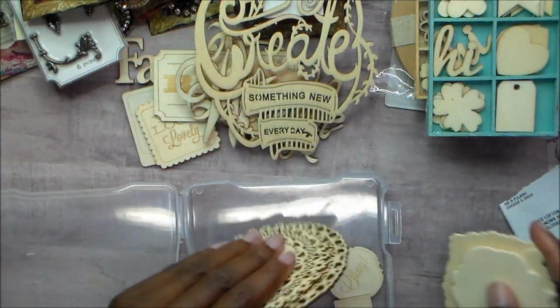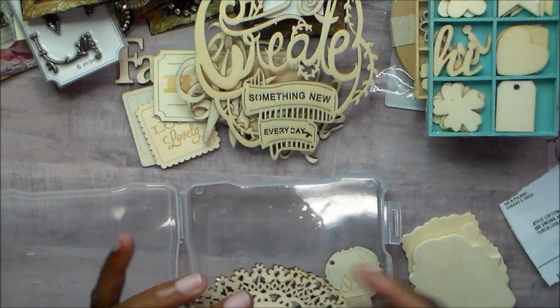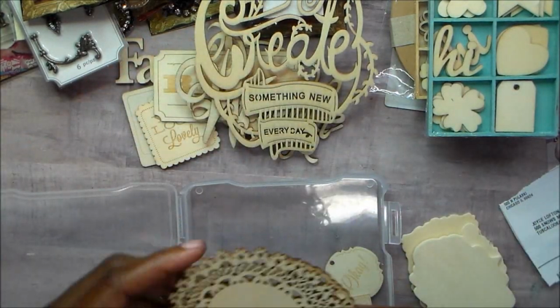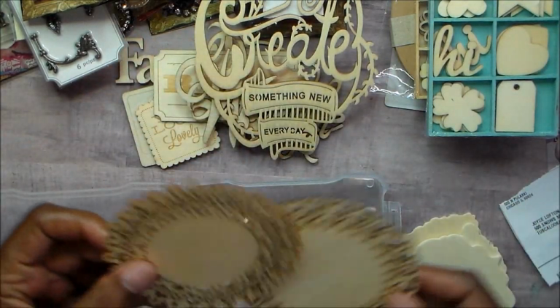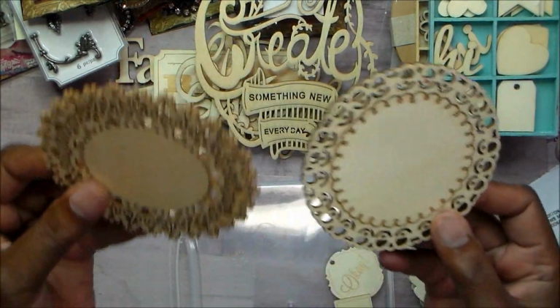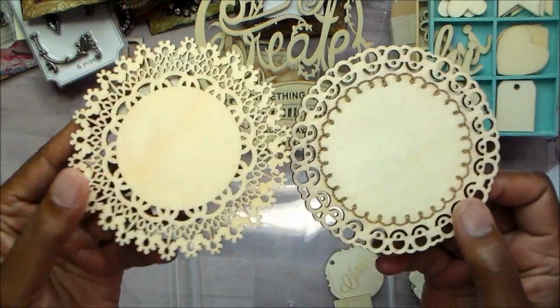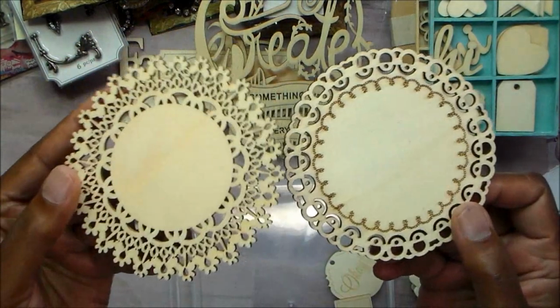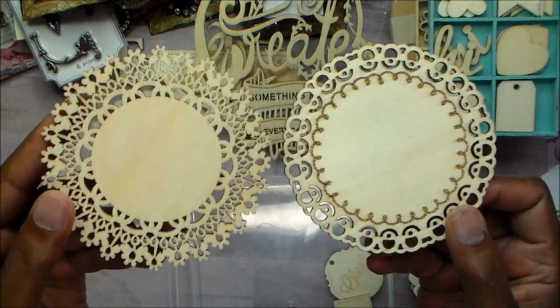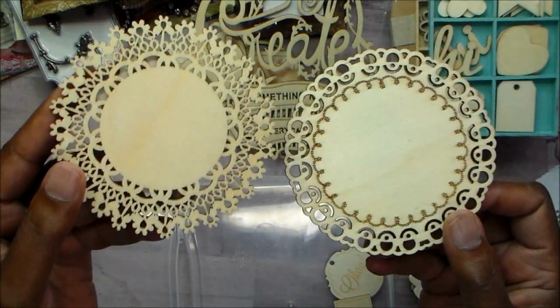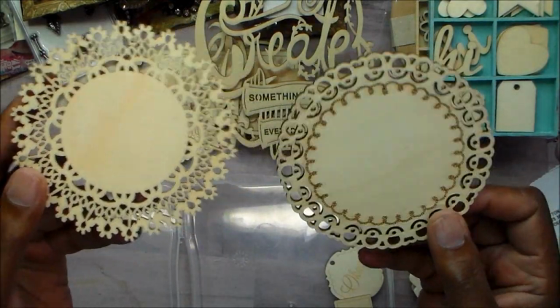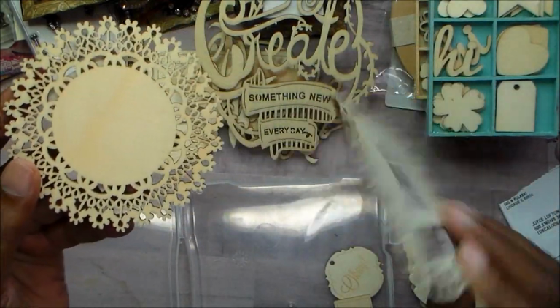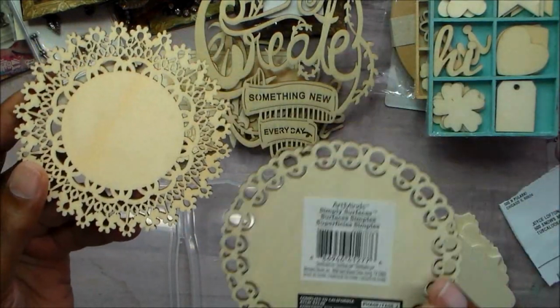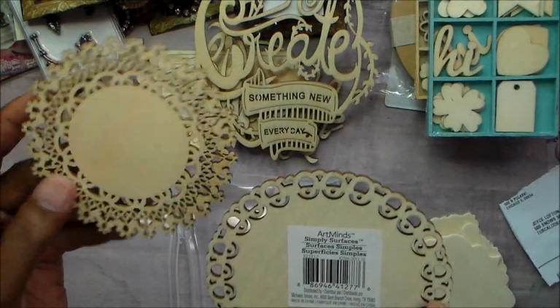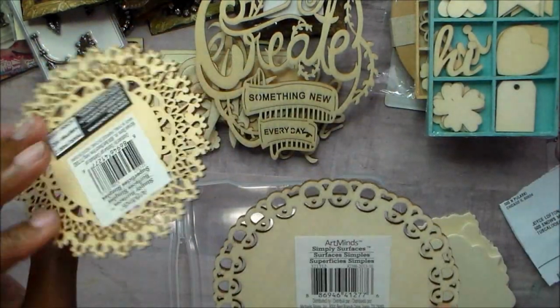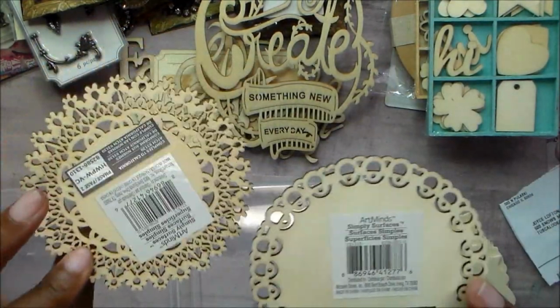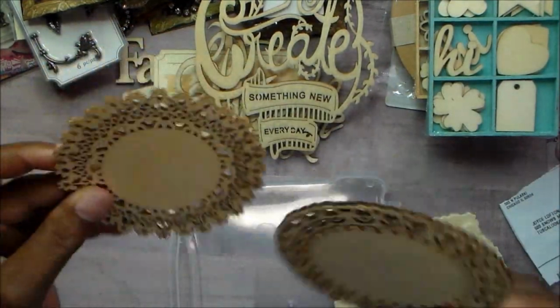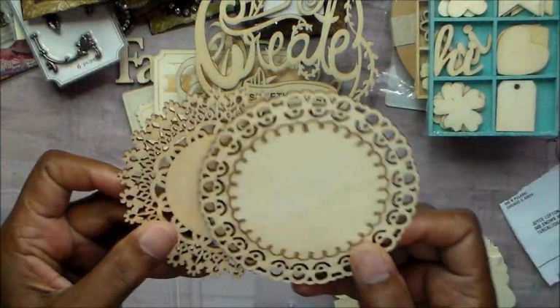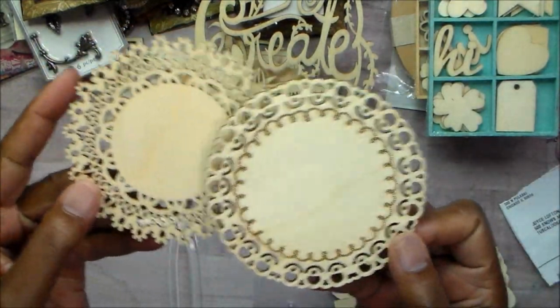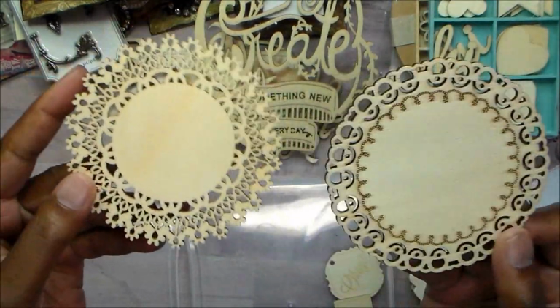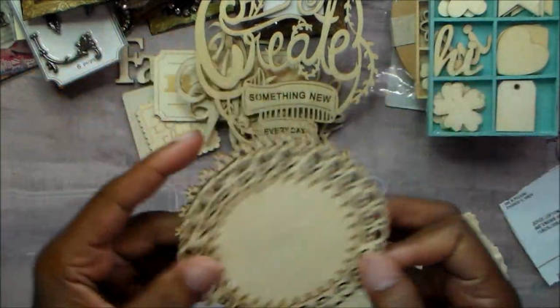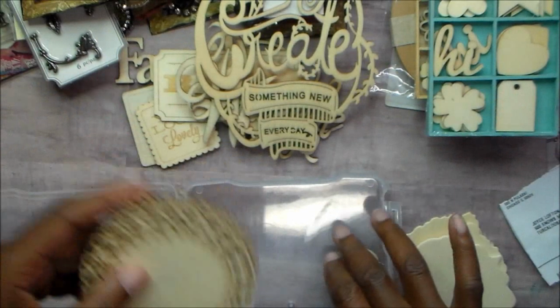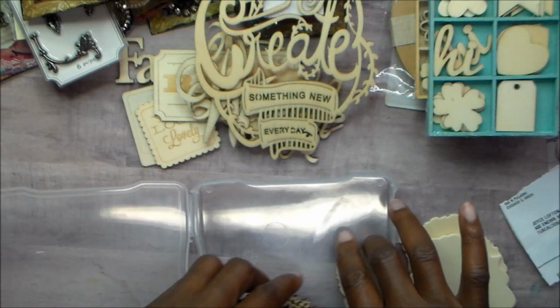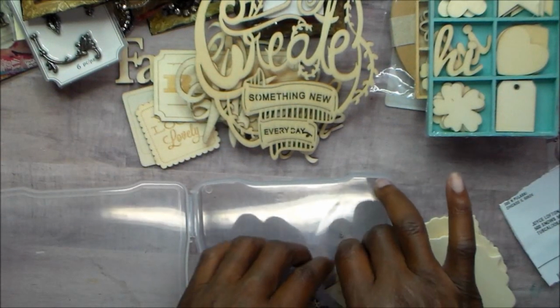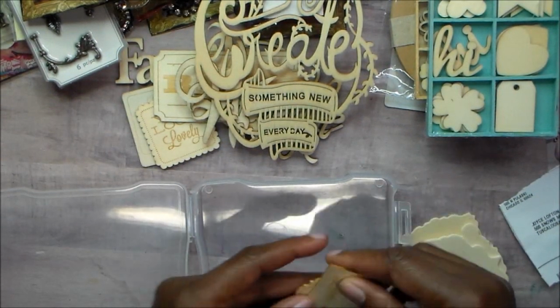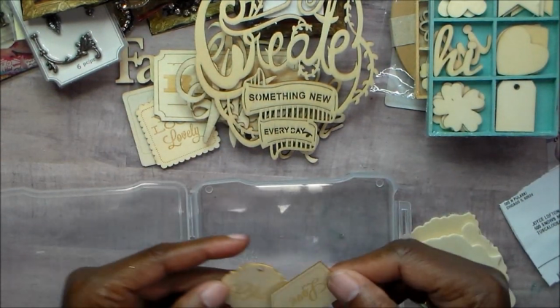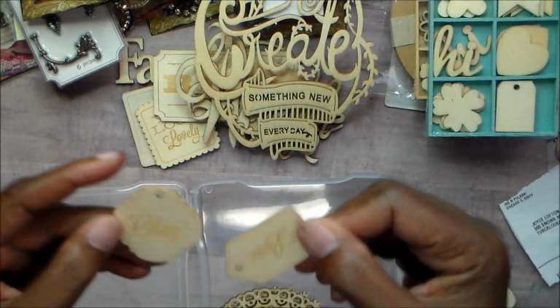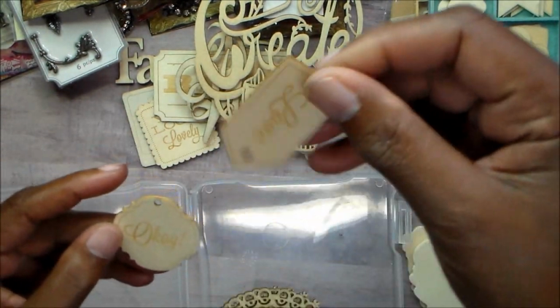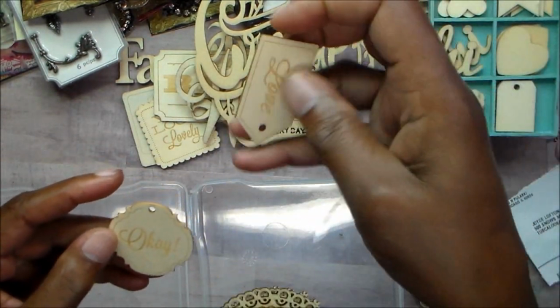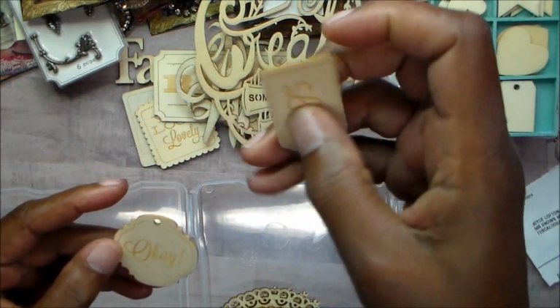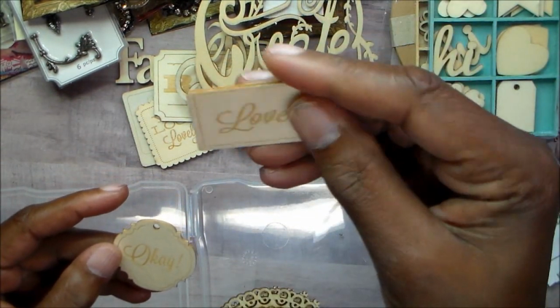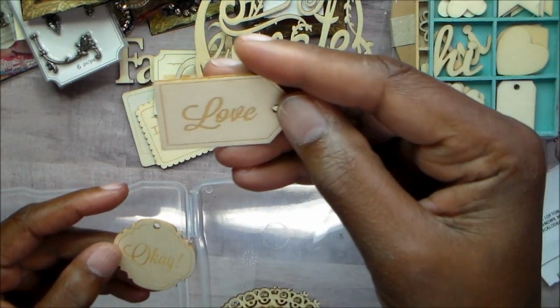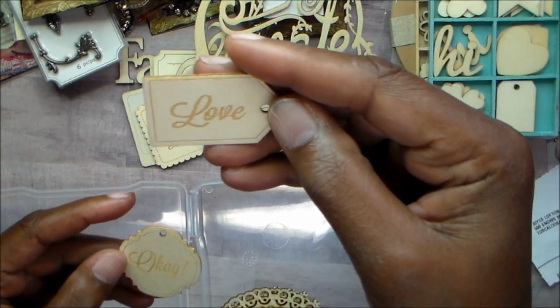There are some more of those little plaques, and then there are the wood doilies — doily shapes. All of these were bought at Michaels. There are wood doilies, and this one just says 'Love.'